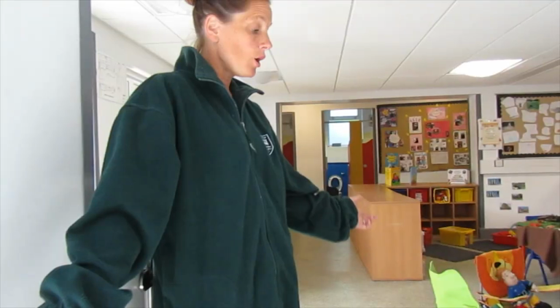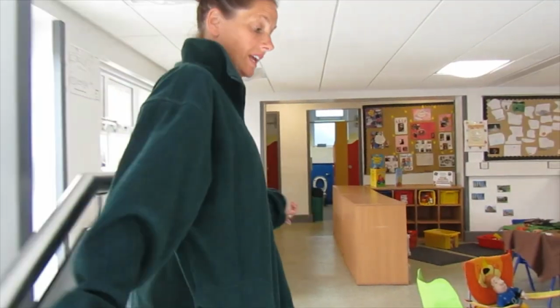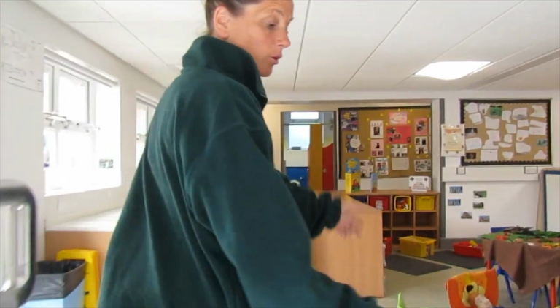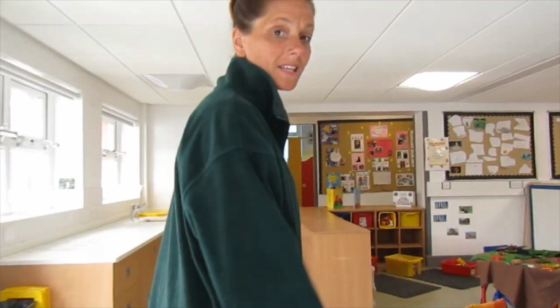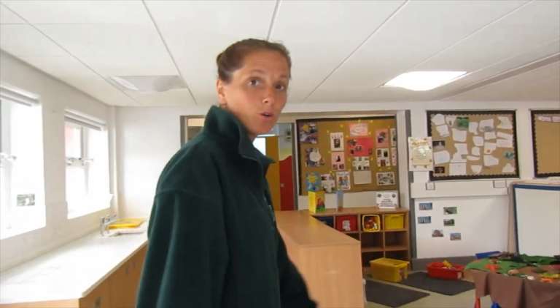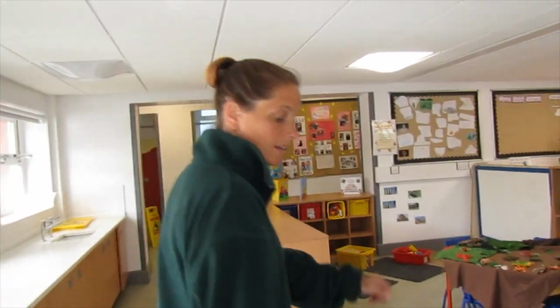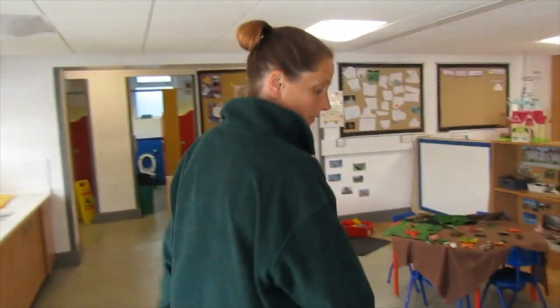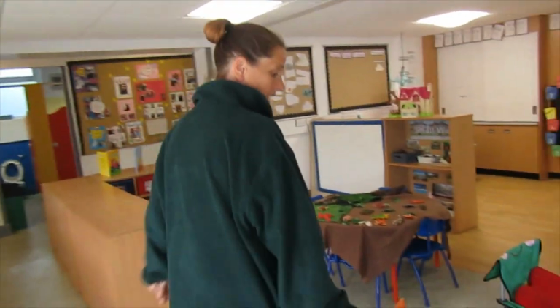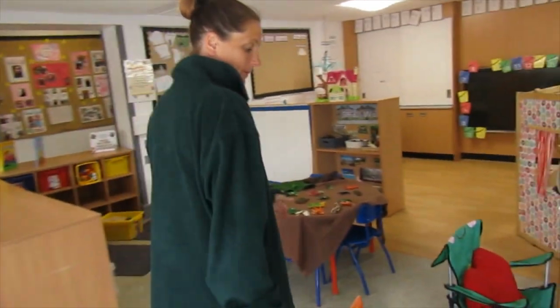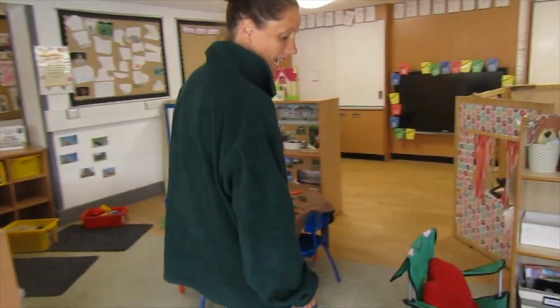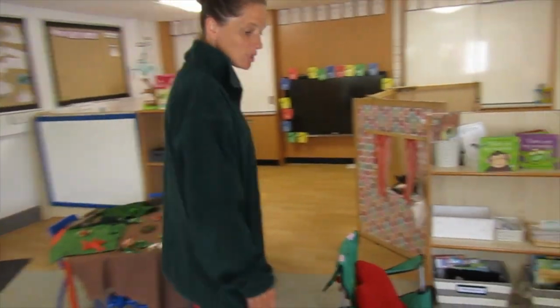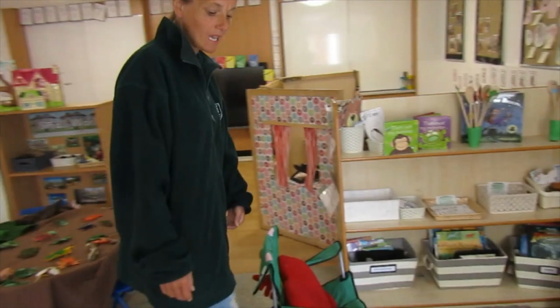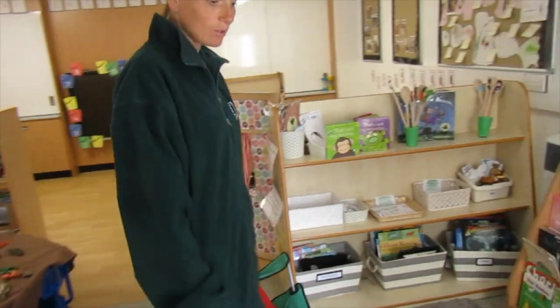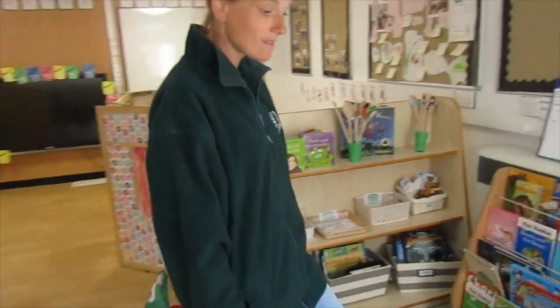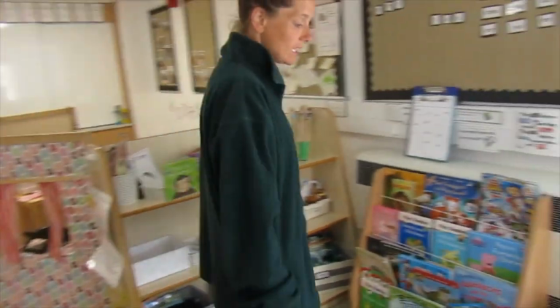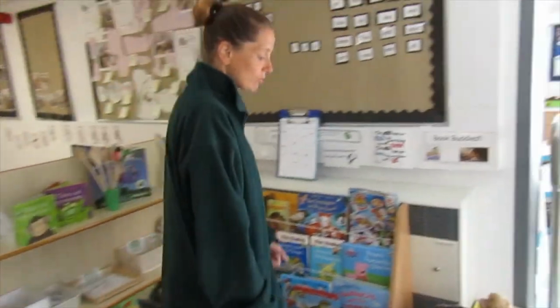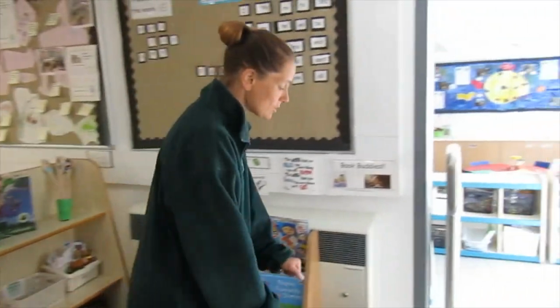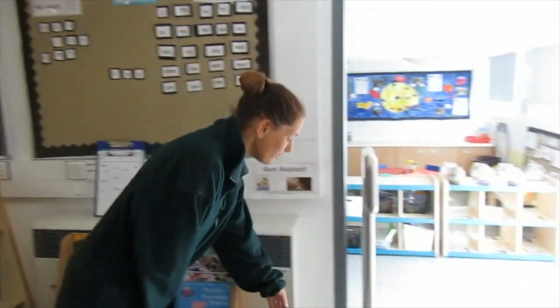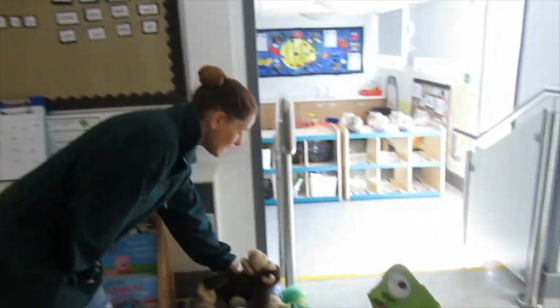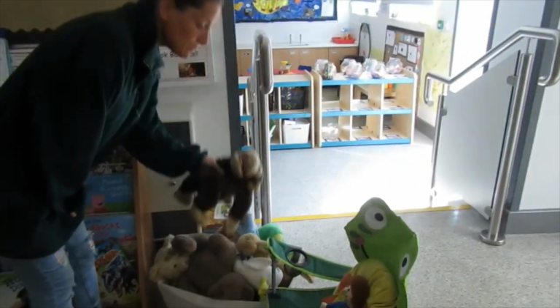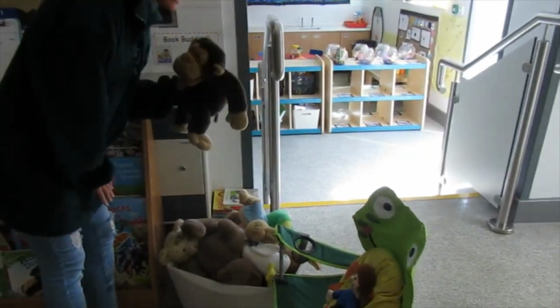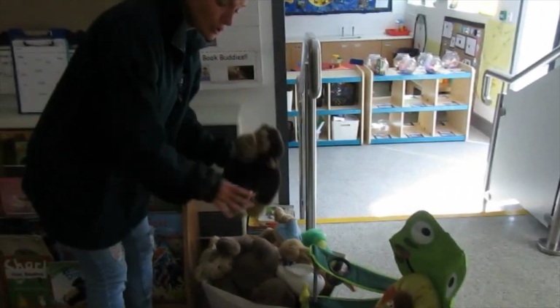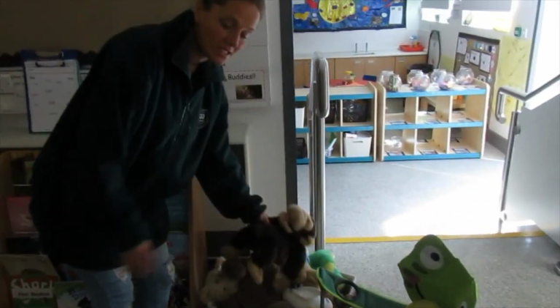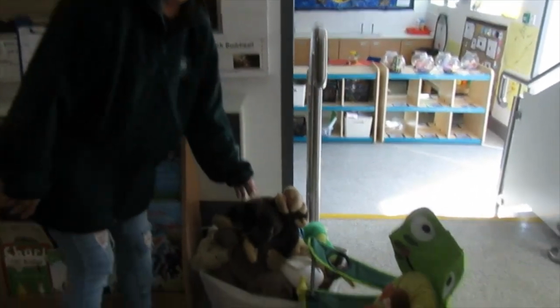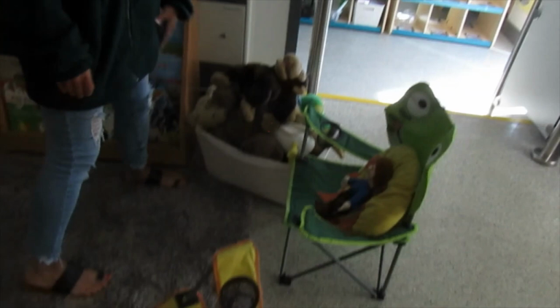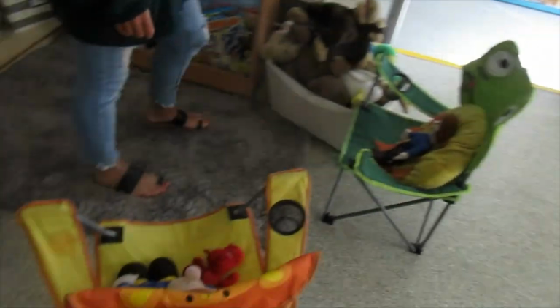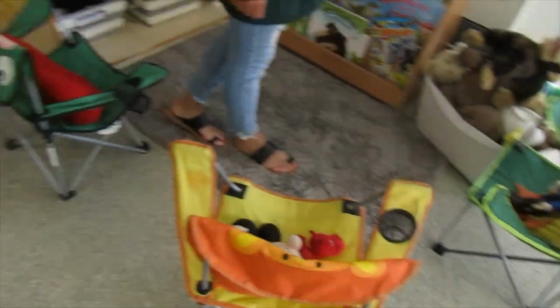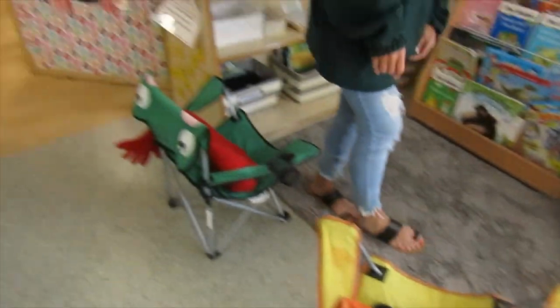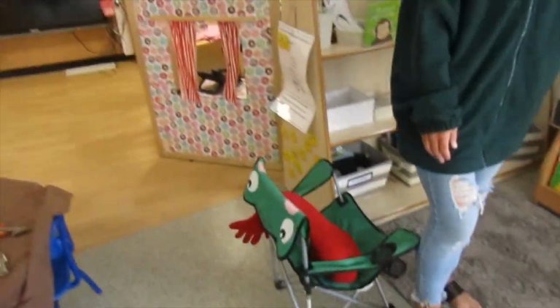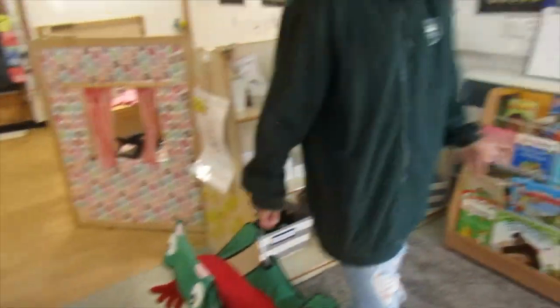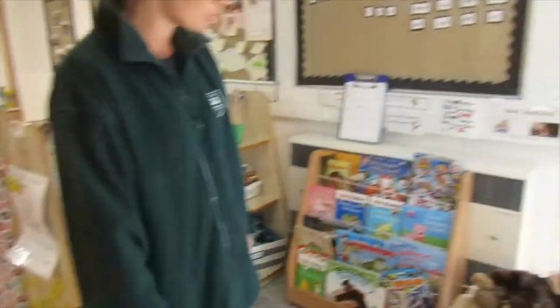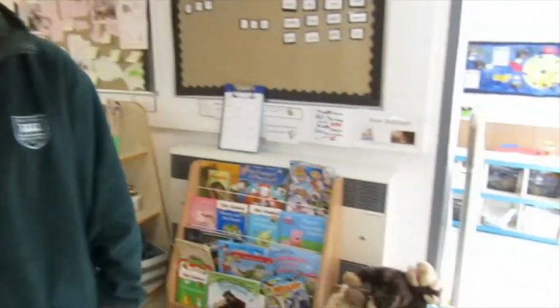Over here is our reading corner. So if you're feeling a little bit tired and you want to have a little rest, you can grab yourself a teddy buddy and you can sit down and you can read a story, get lost in your stories.